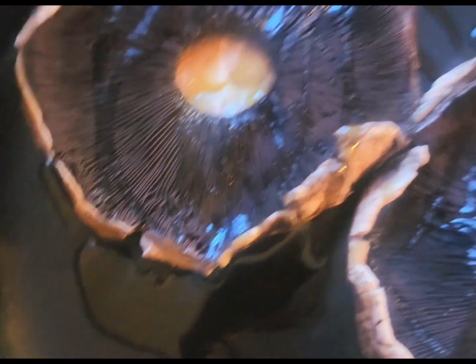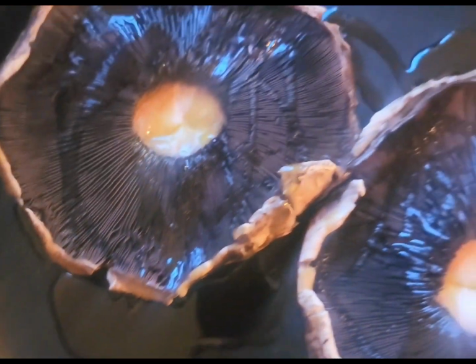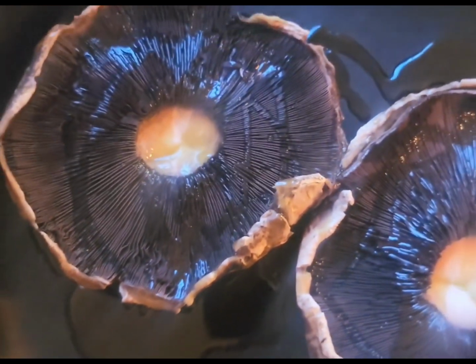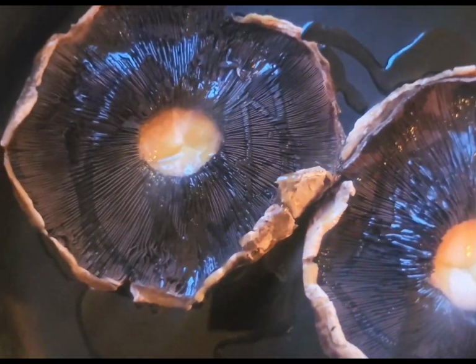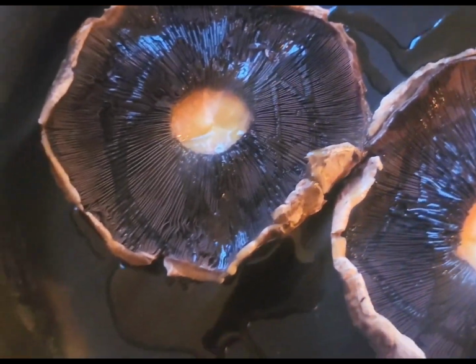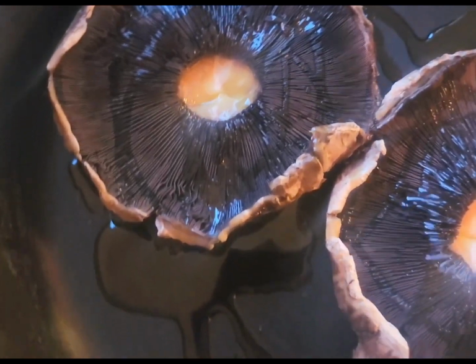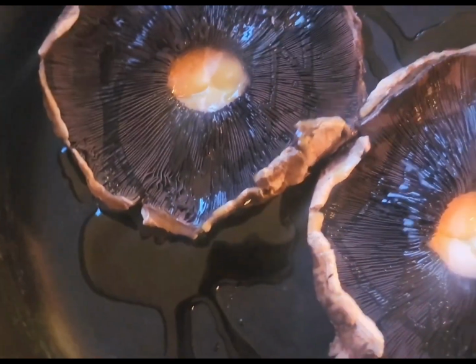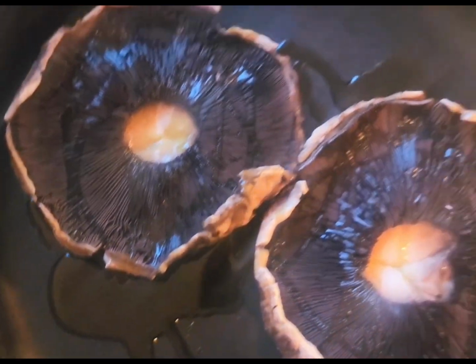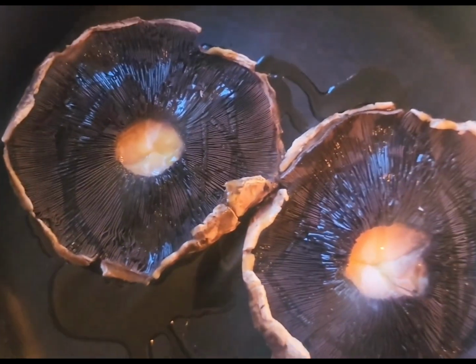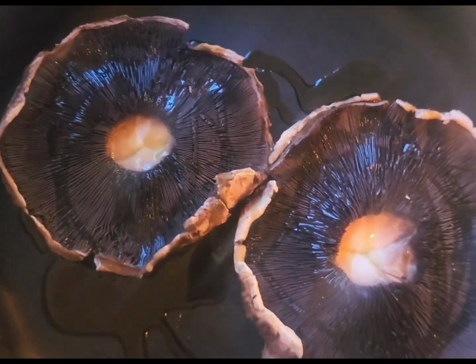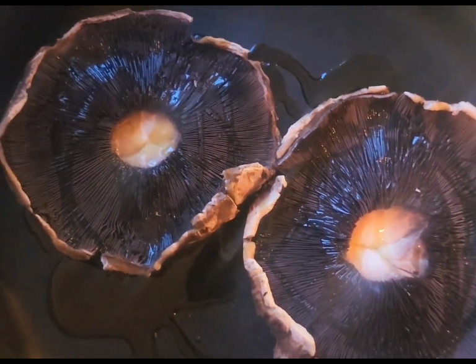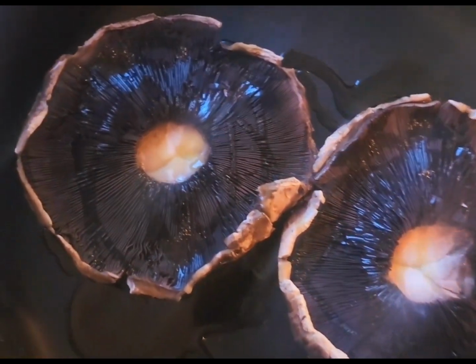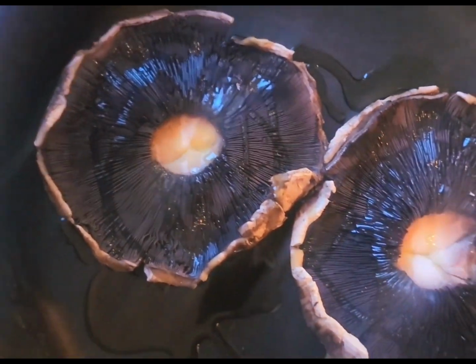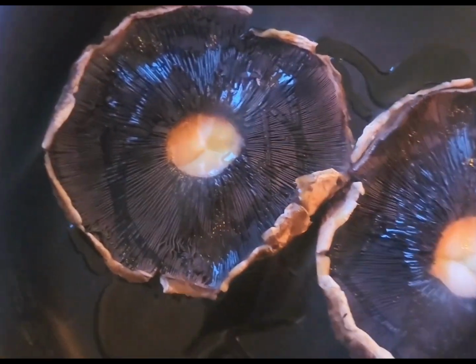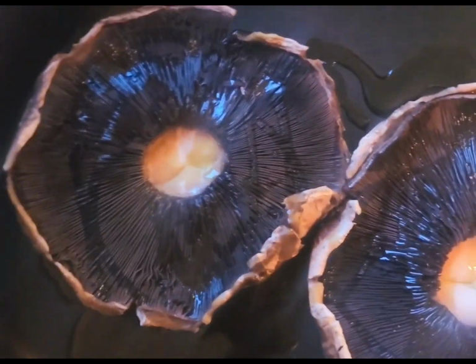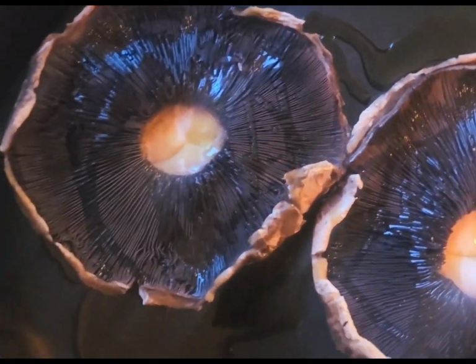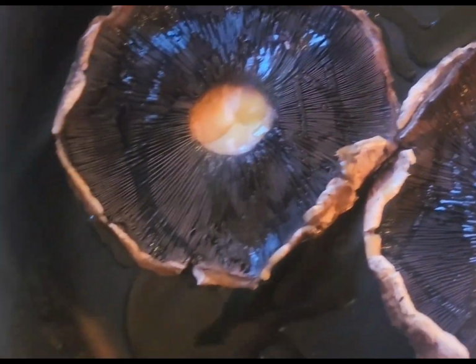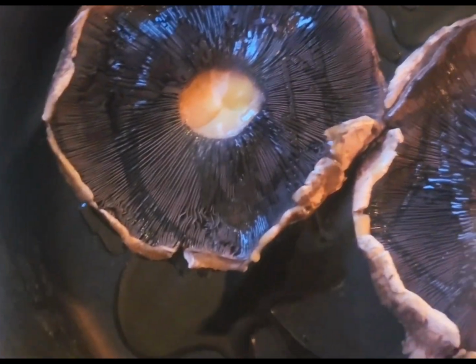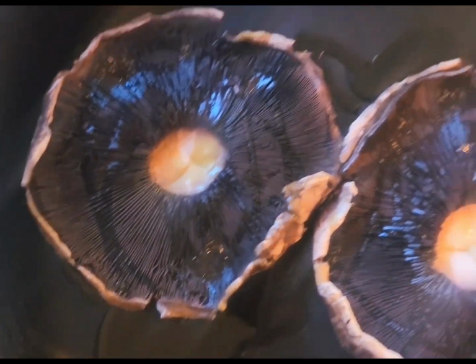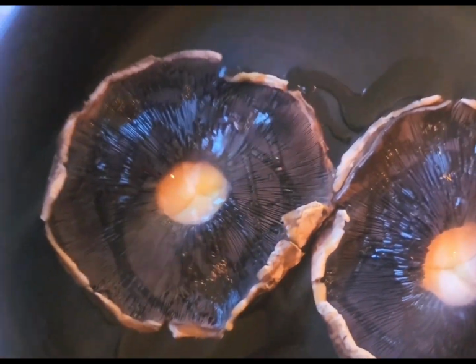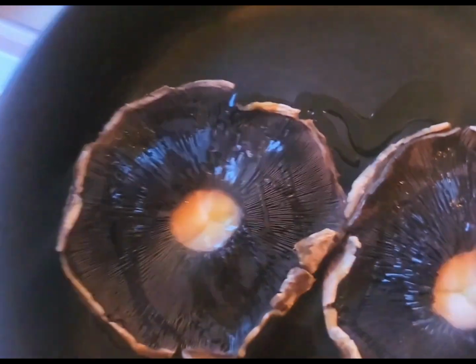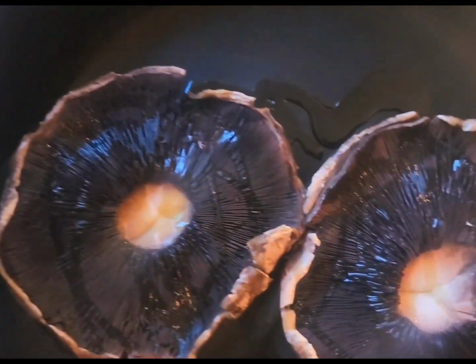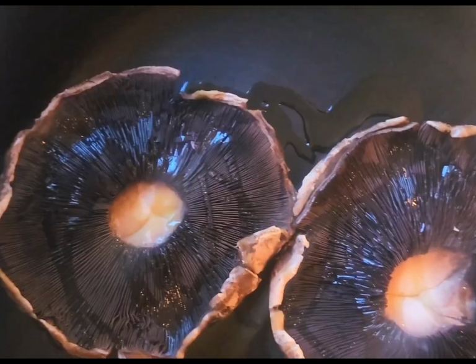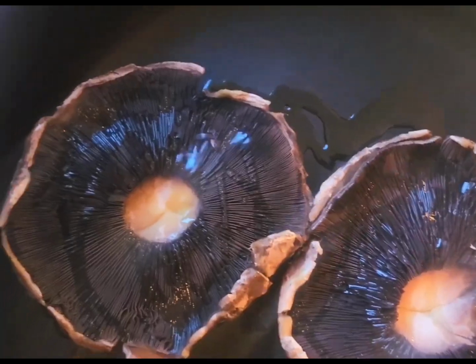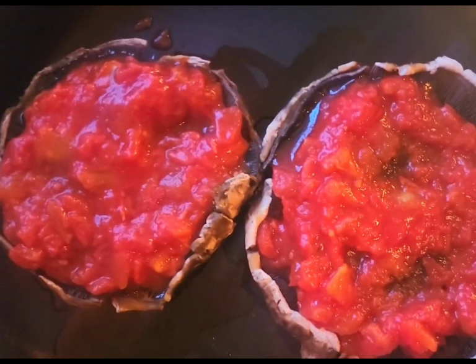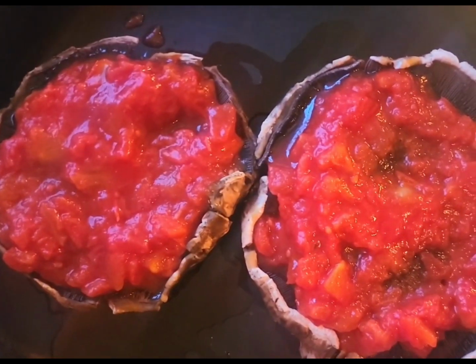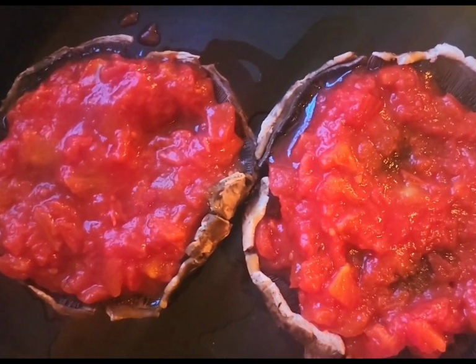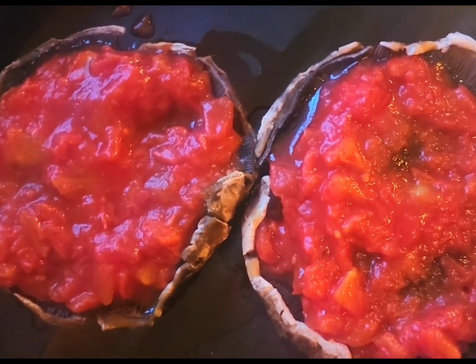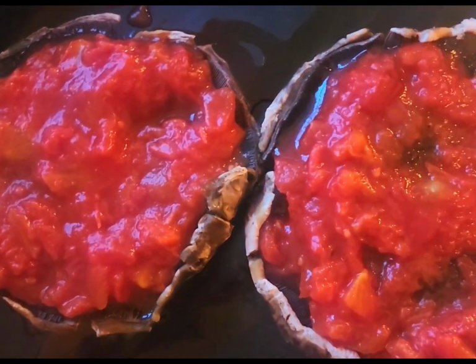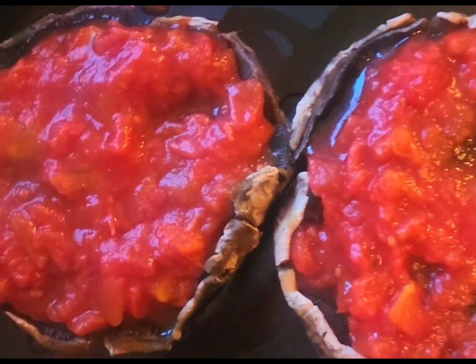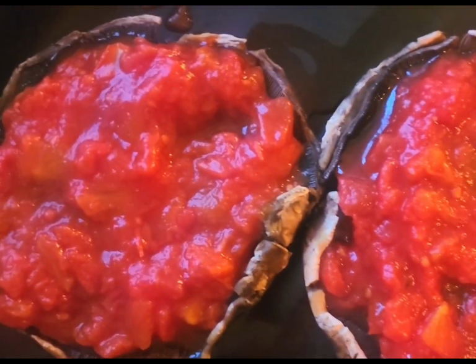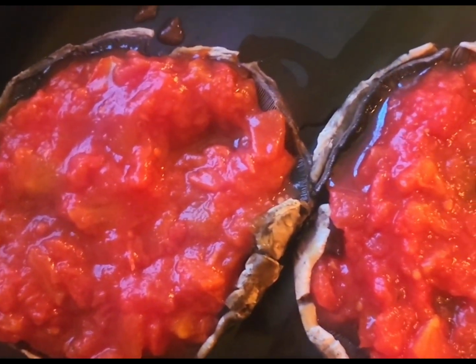Then I'm going to go ahead and put a couple of spoons of my tomato sauce right inside. Next, a pinch of salt.